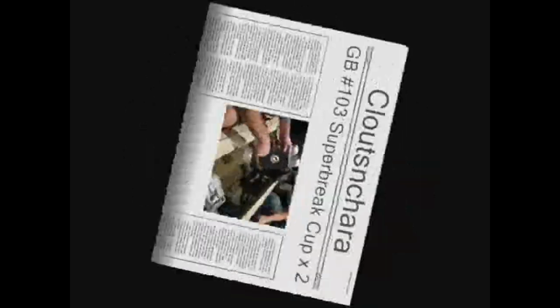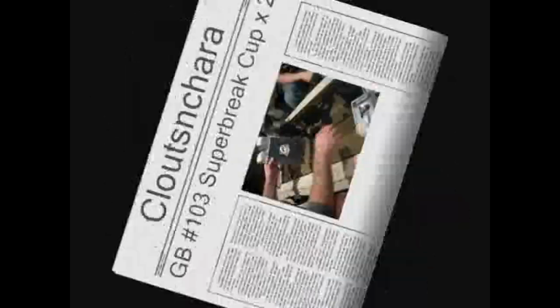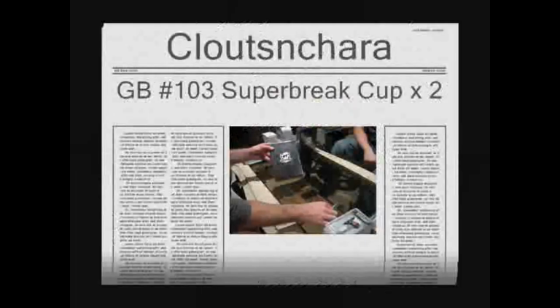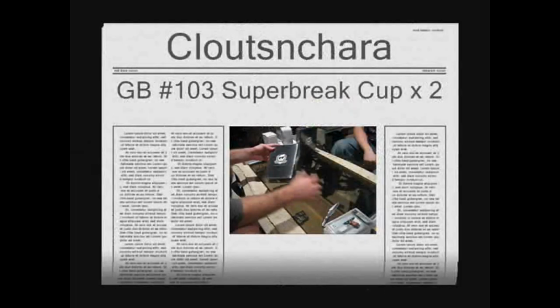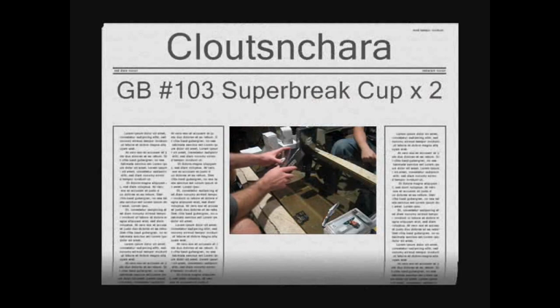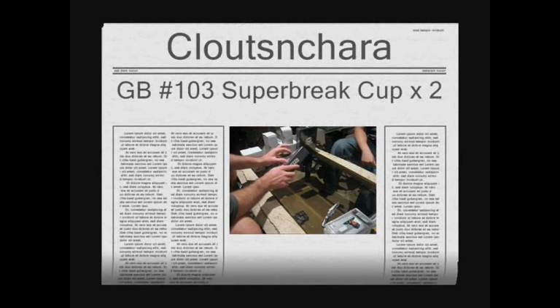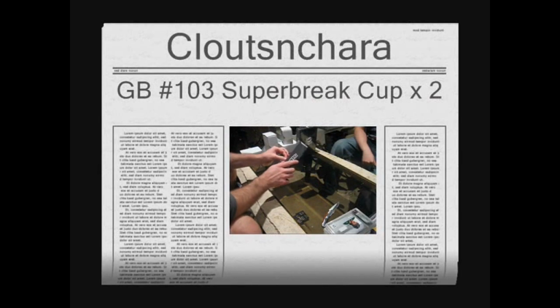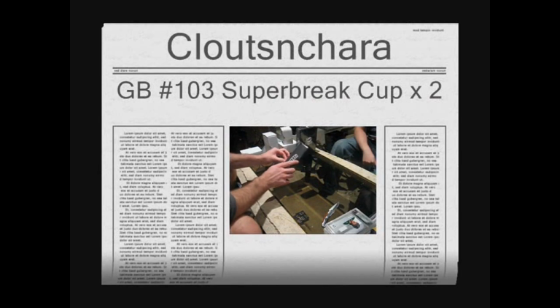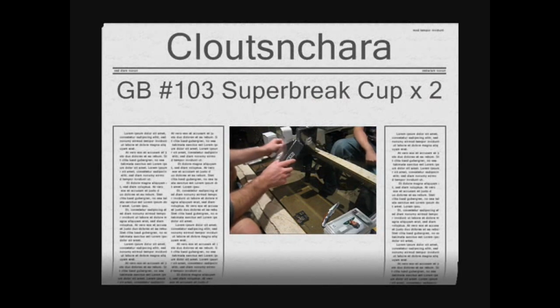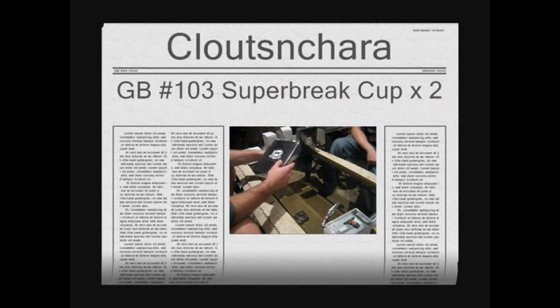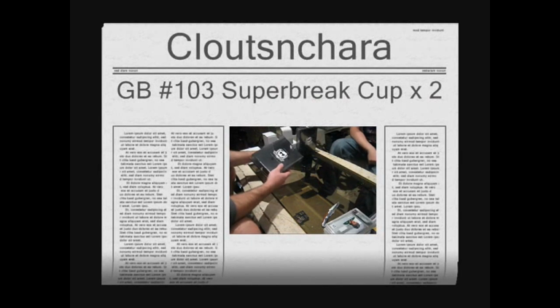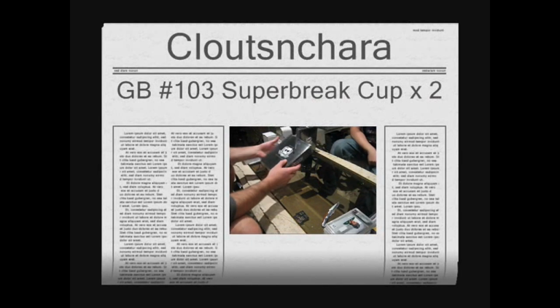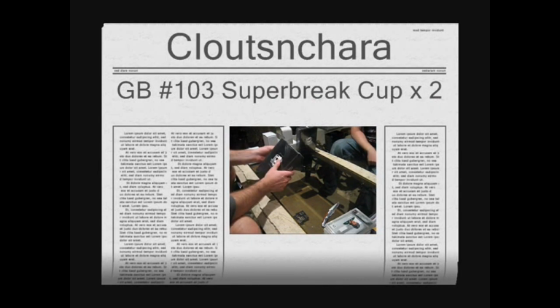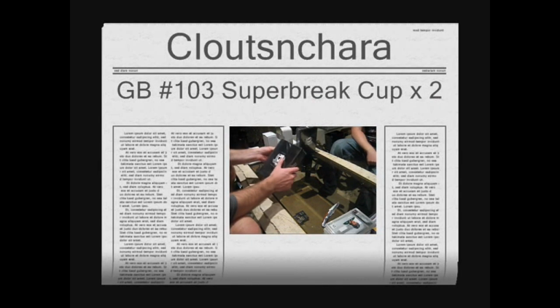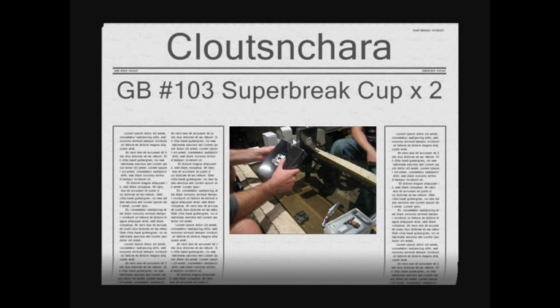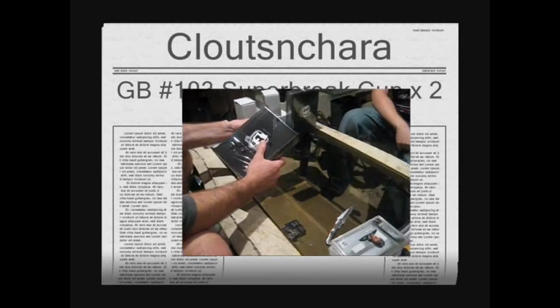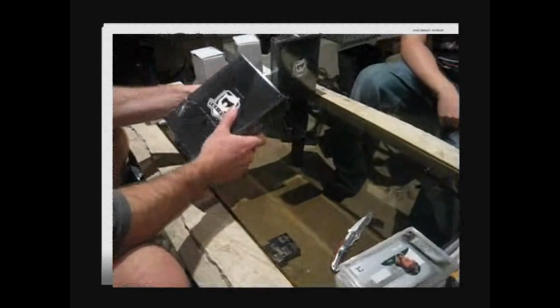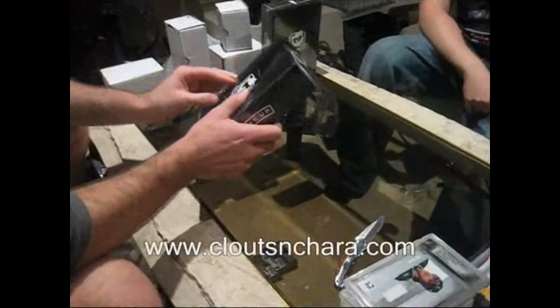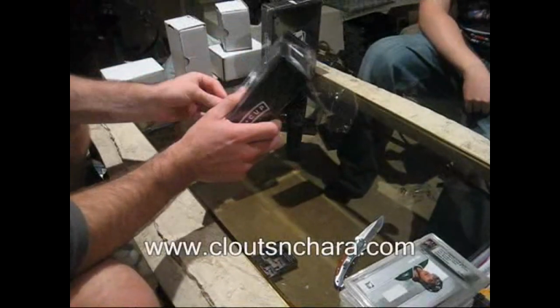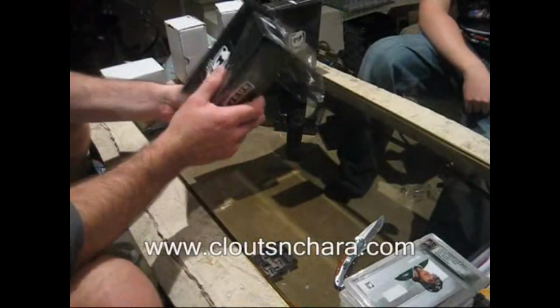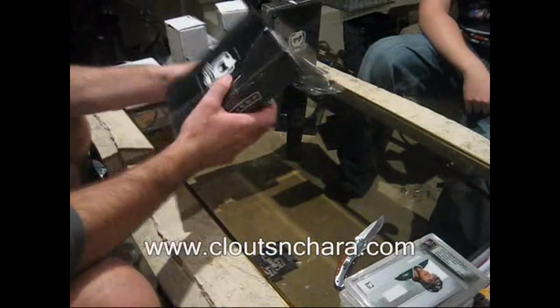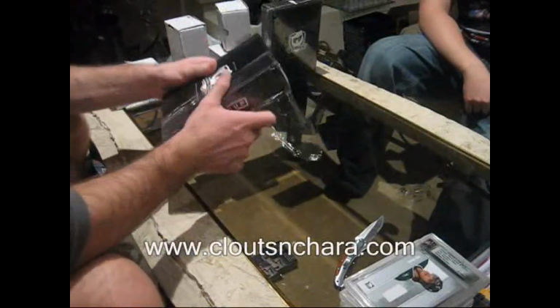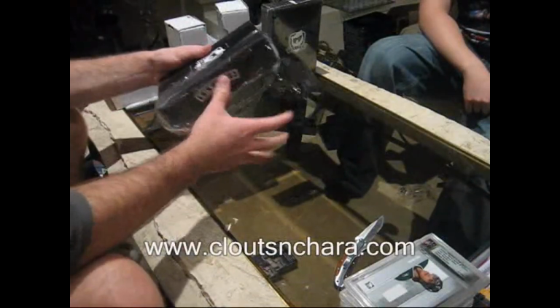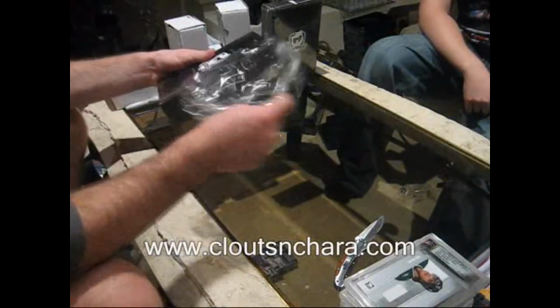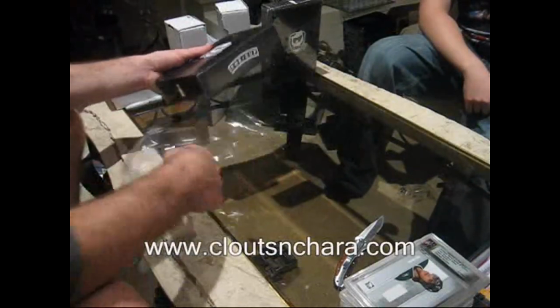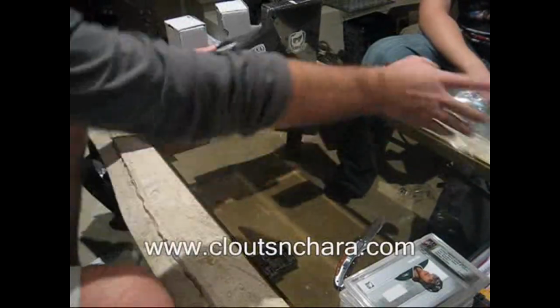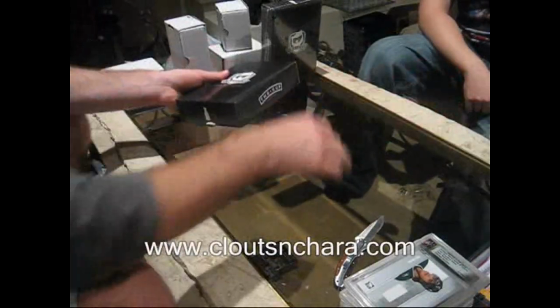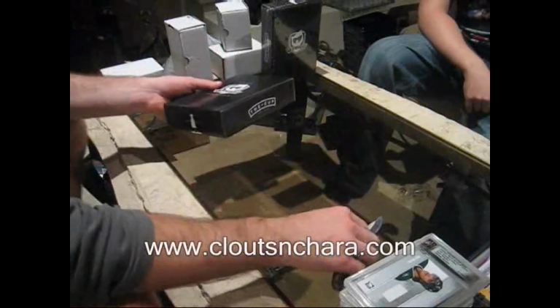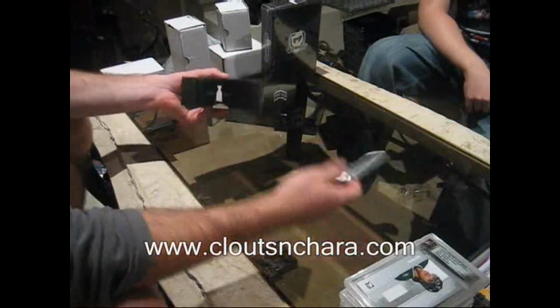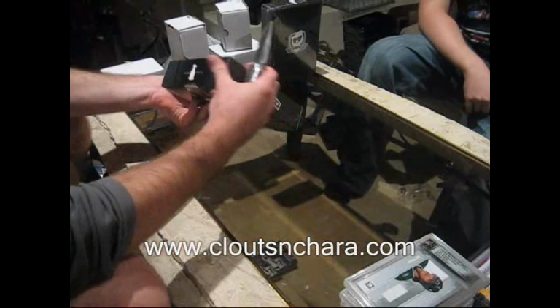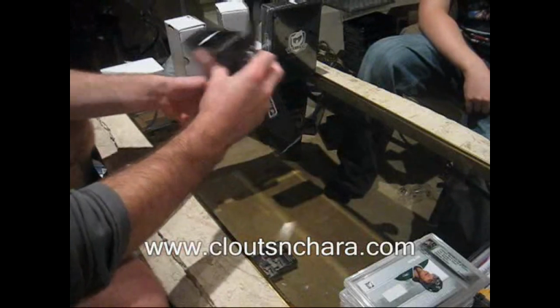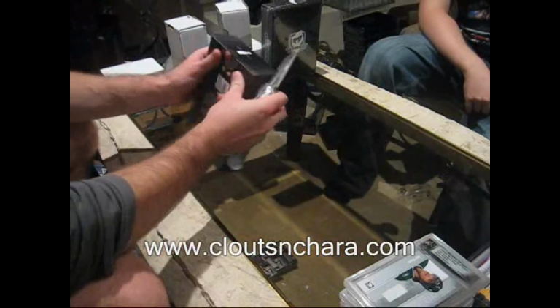Clutch and share. CNC number 103 Super Break, Draft Style, Old 9 Sun Cup. You saw some Superlative, you saw some In The Game Ultimate, you saw some Premiere.